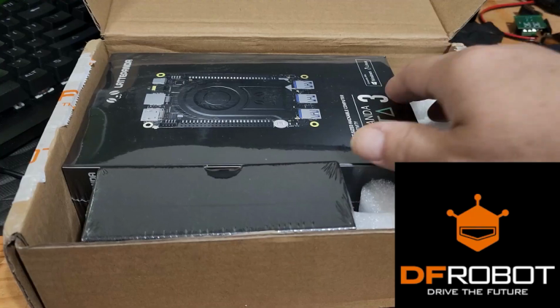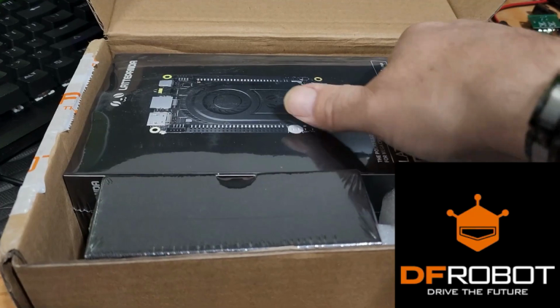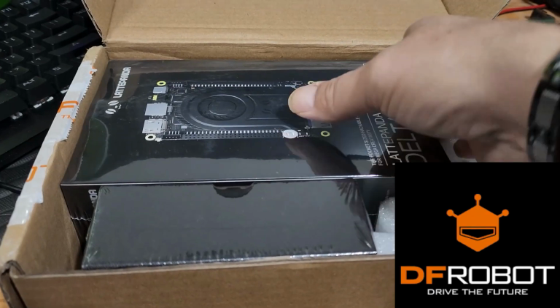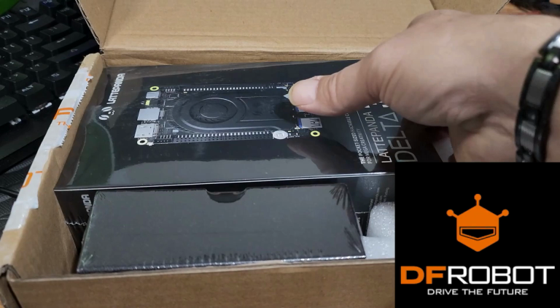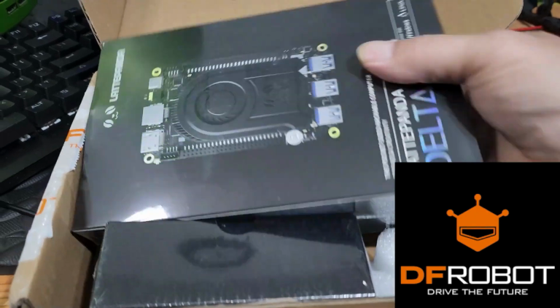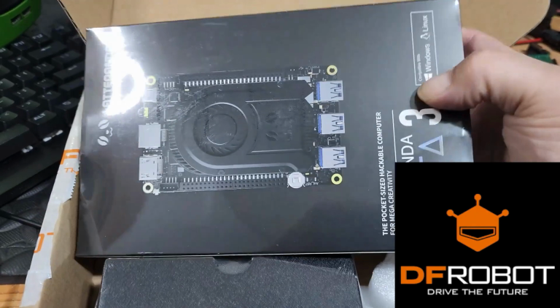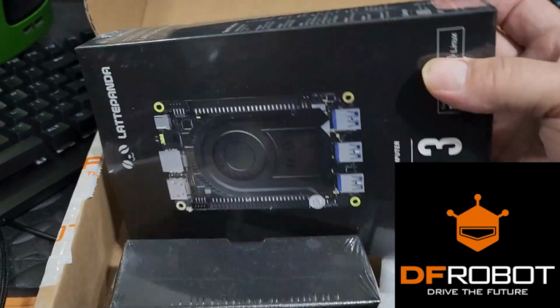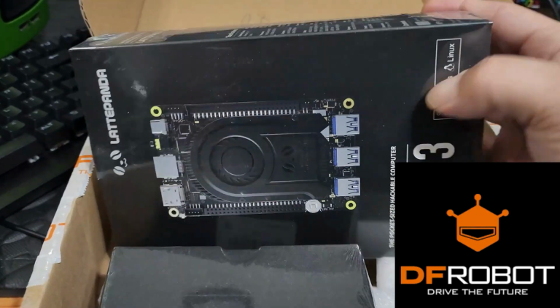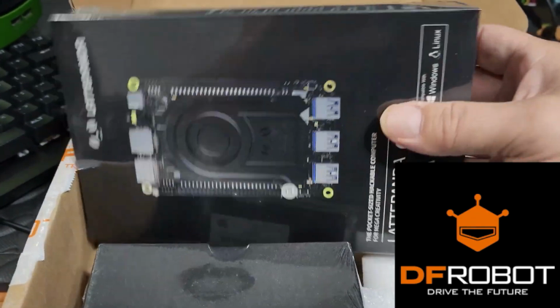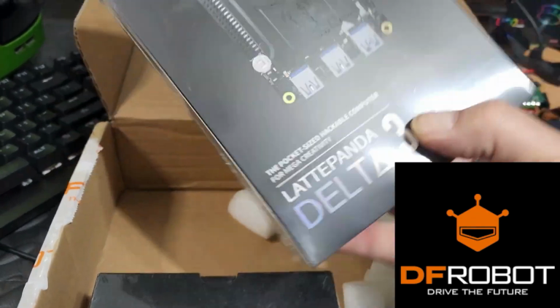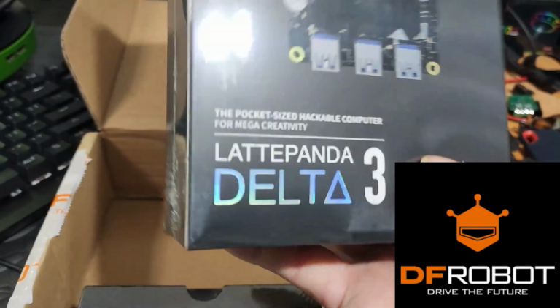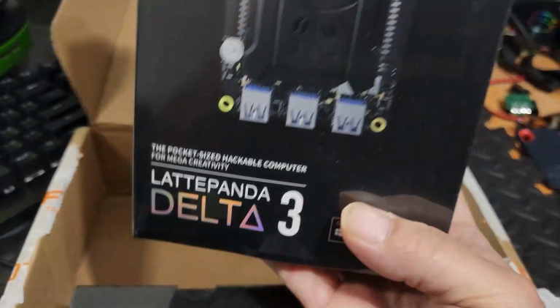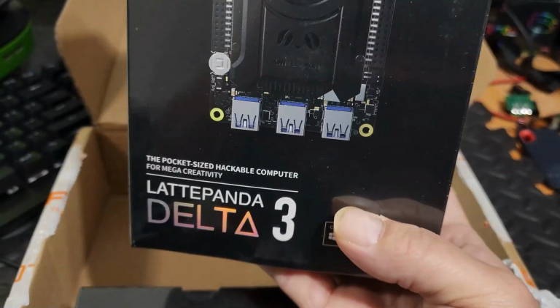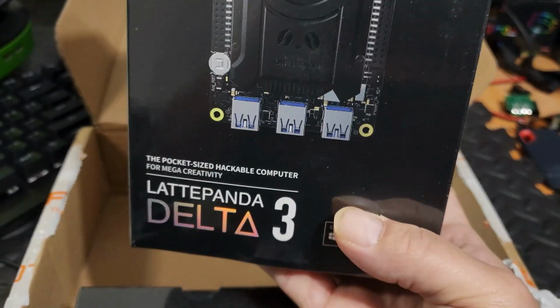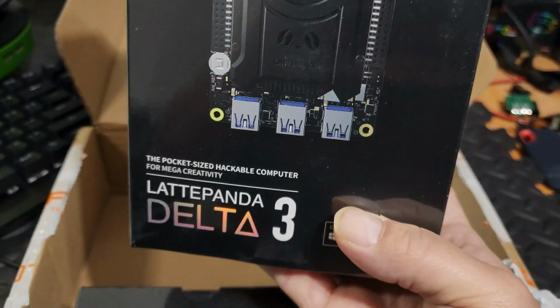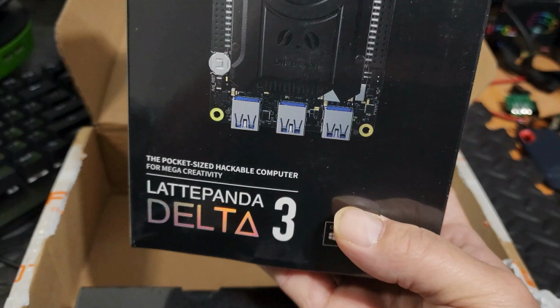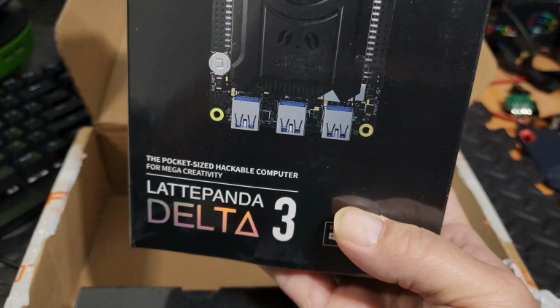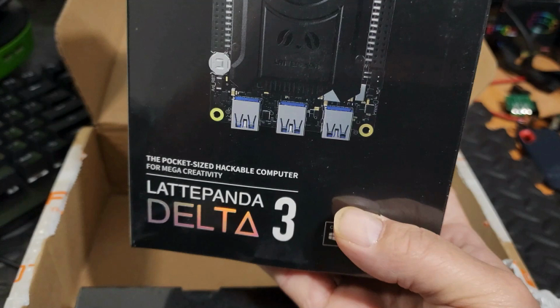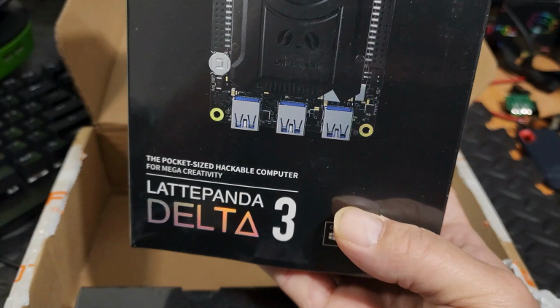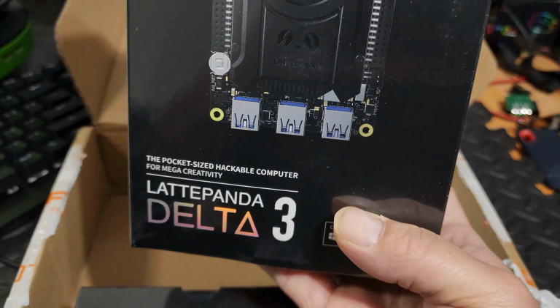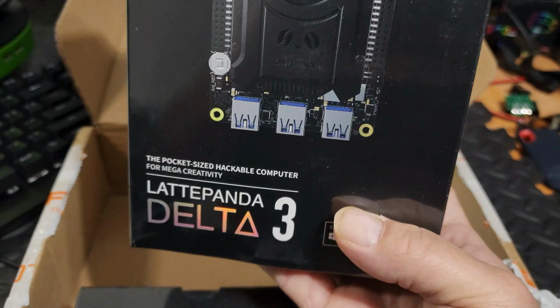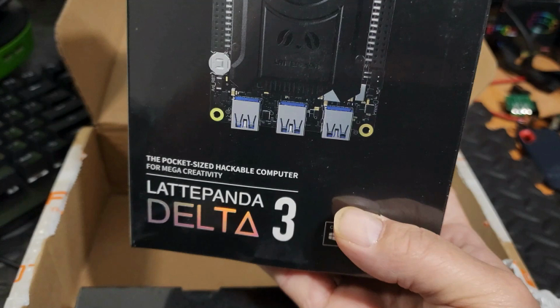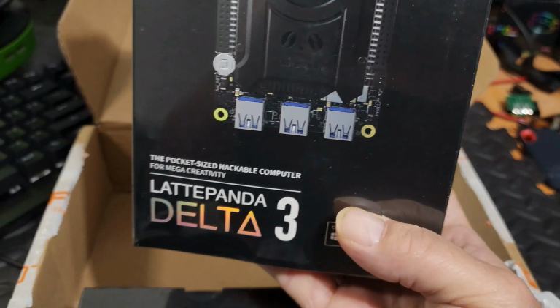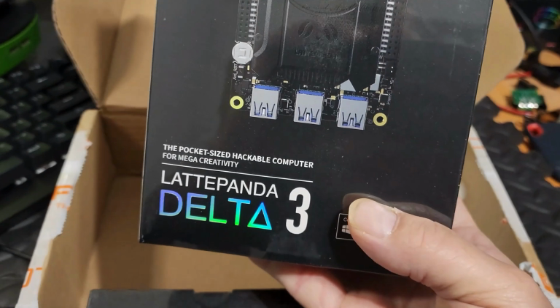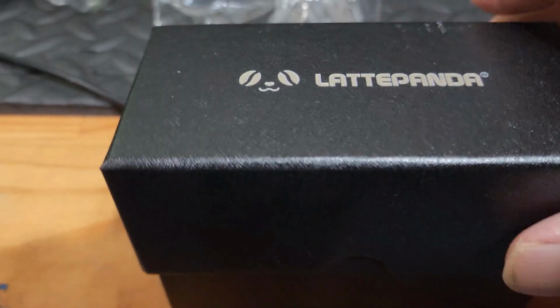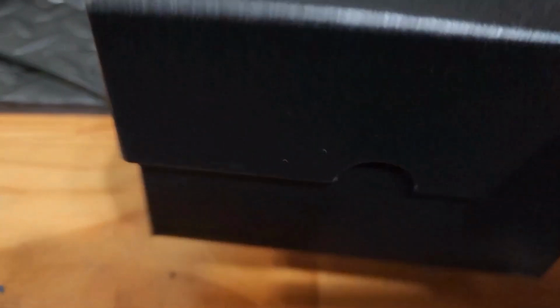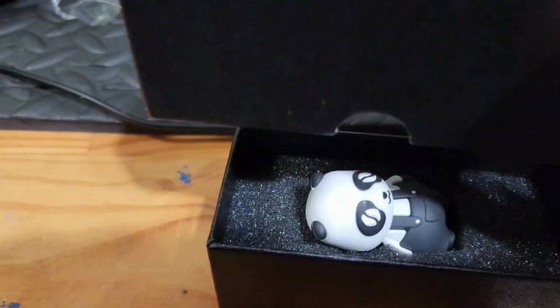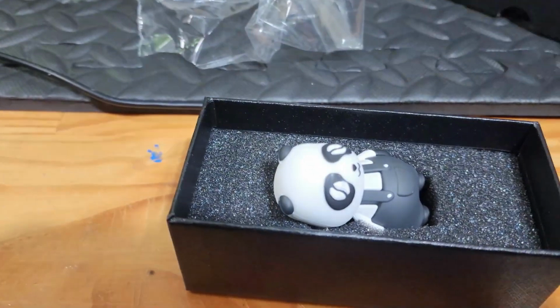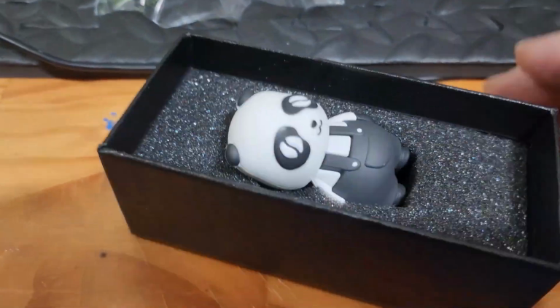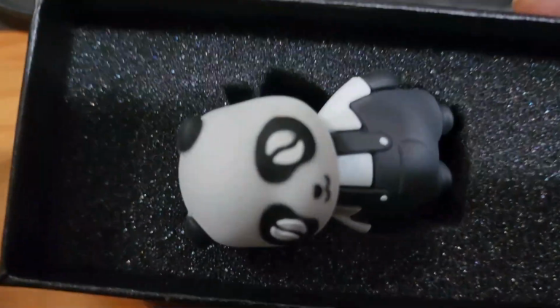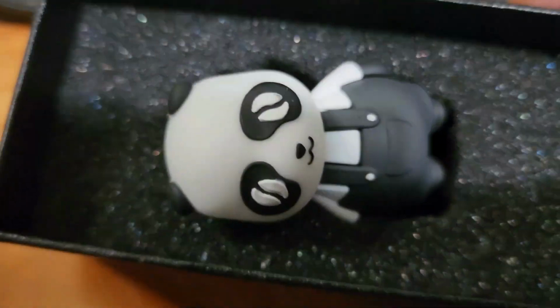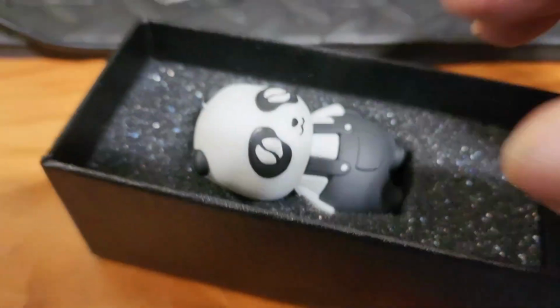The Latte Panda Delta 3 has speedy 8GB DDR4 RAM at almost 3000MHz, 50% more cooling area, WiFi 6, and 2.4GB/s throughput. It also features USB 3.2 Gen 2 at up to 10GB/s — and there's much more to this little board.